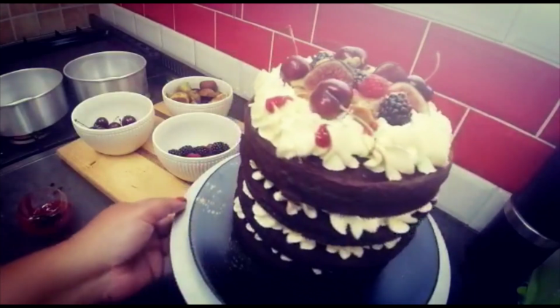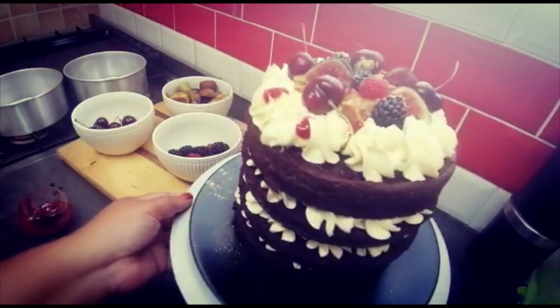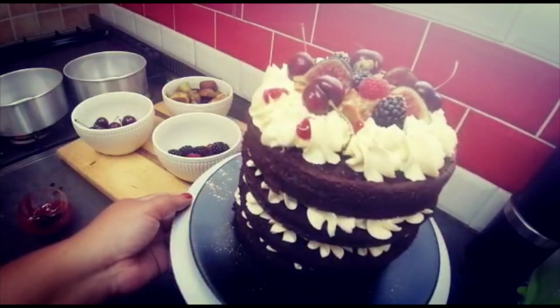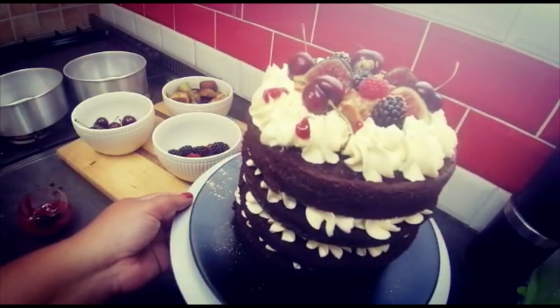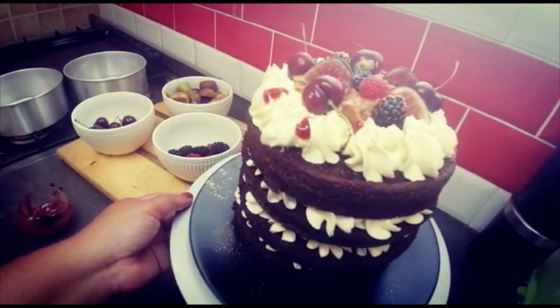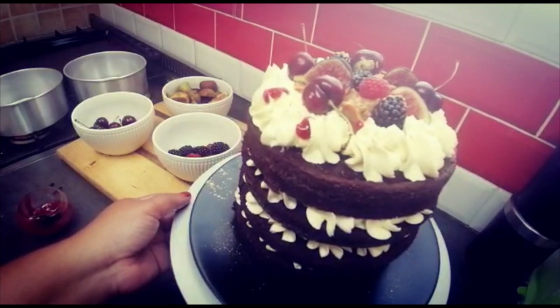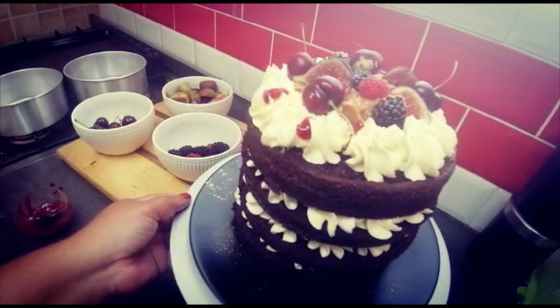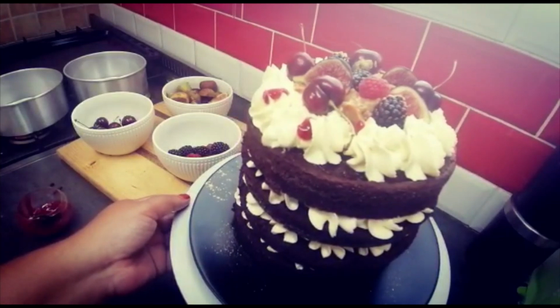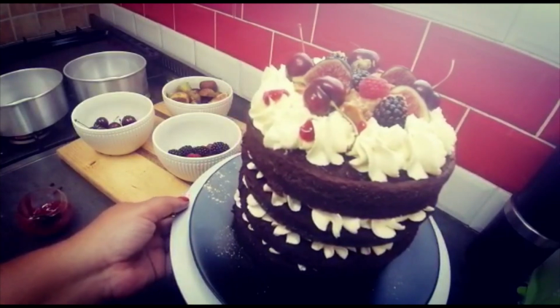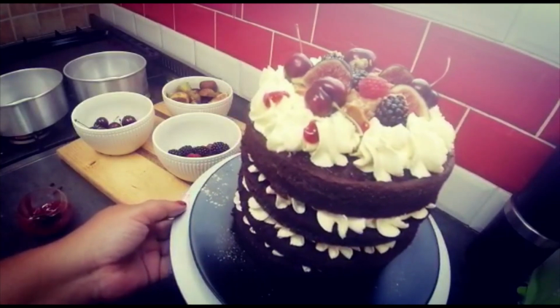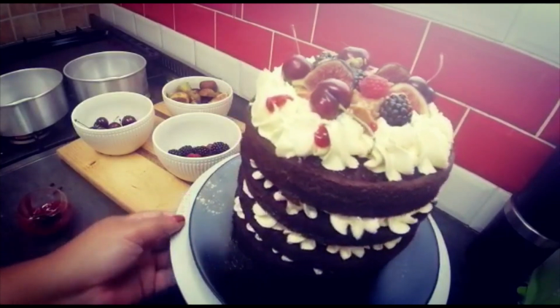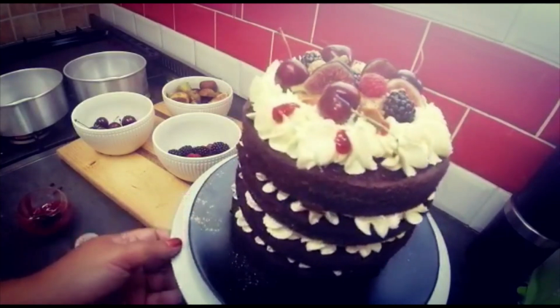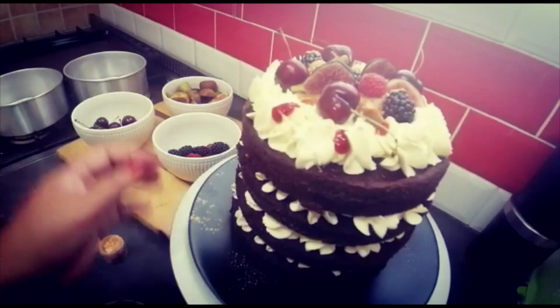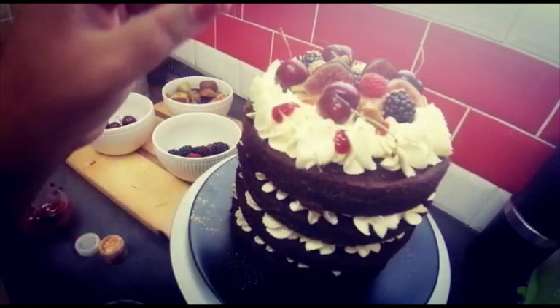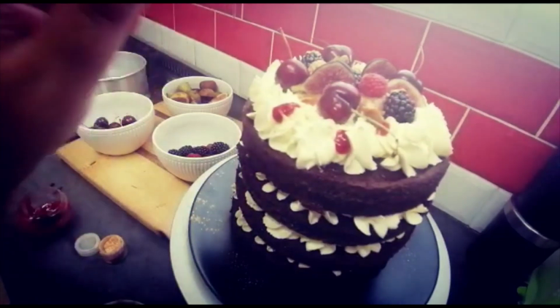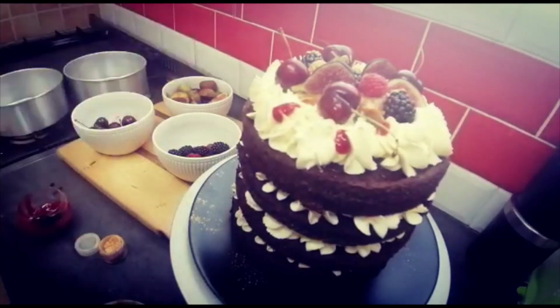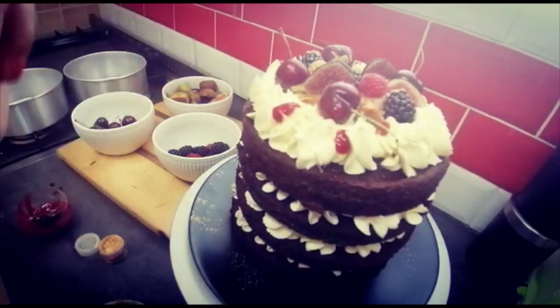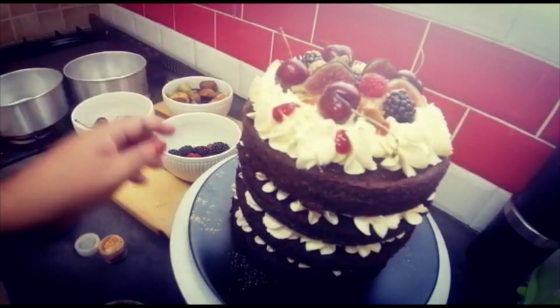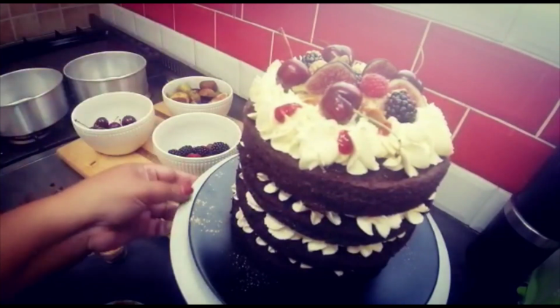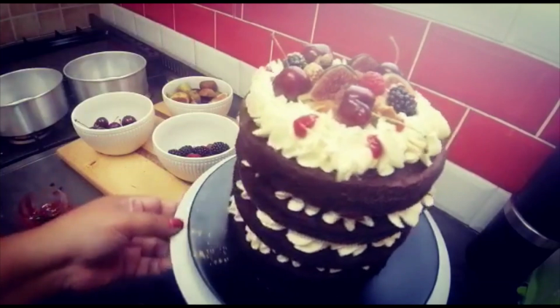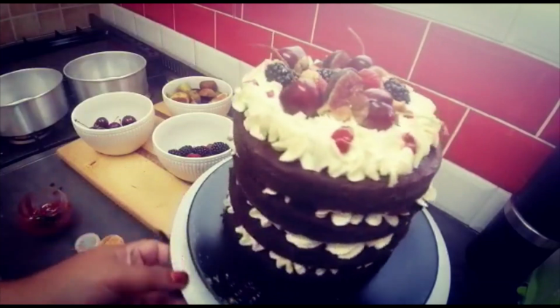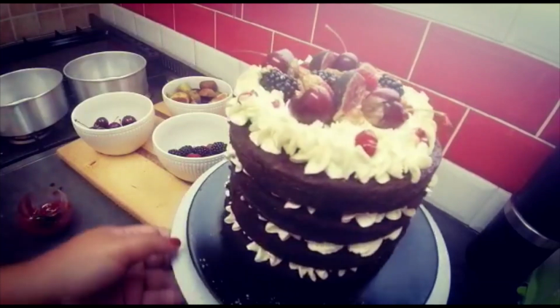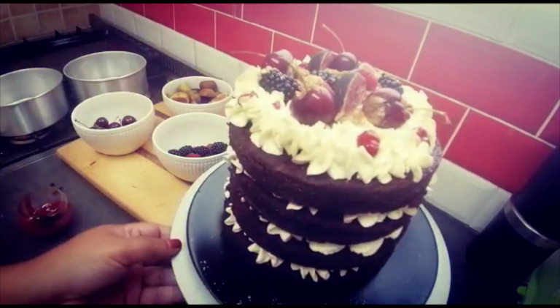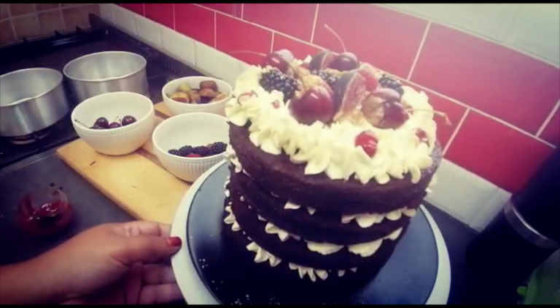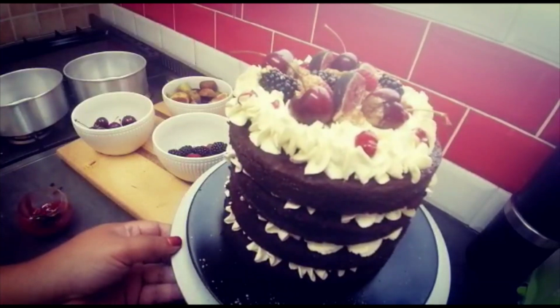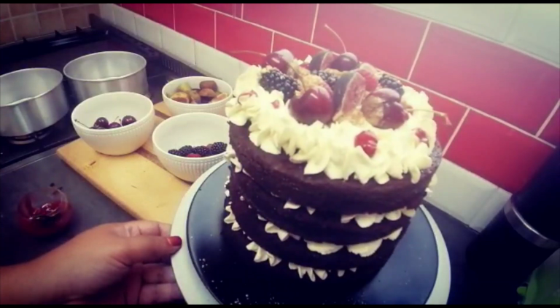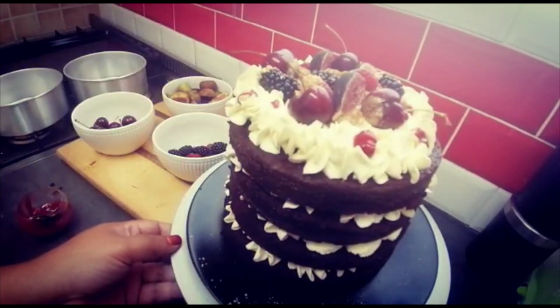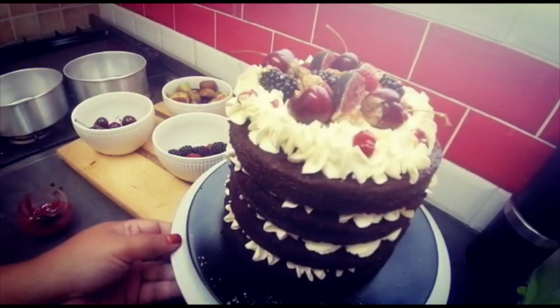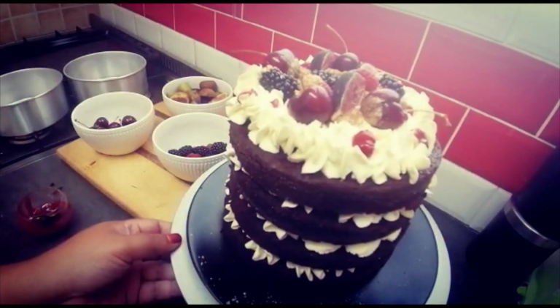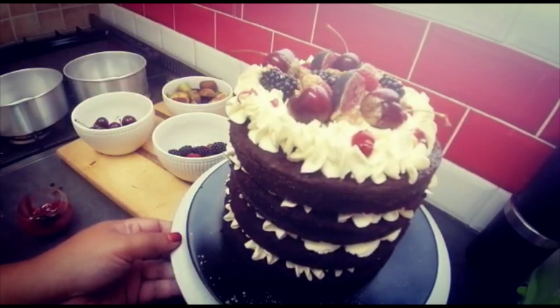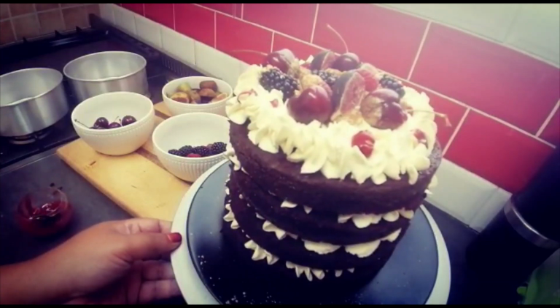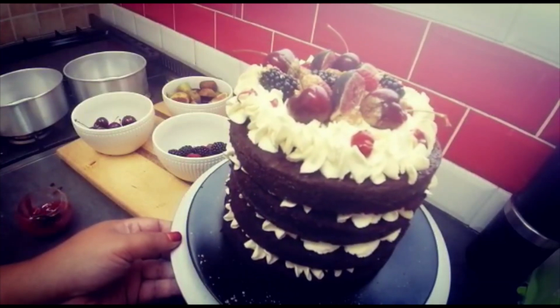Do you think I should cut into it? This was so nice — I really enjoyed doing this for you. I hope to see you next time, bye!